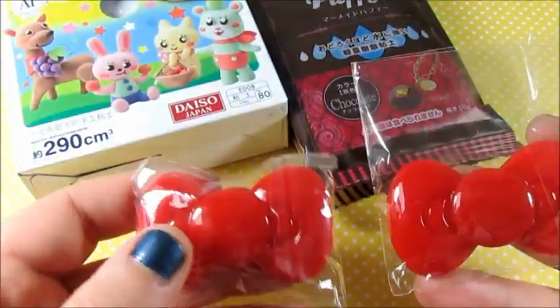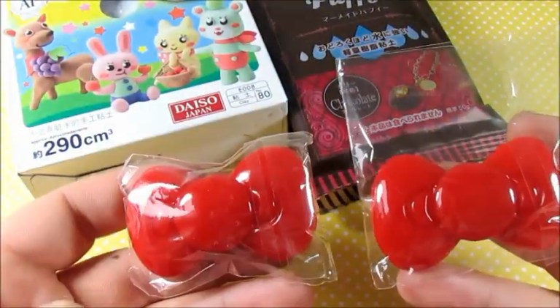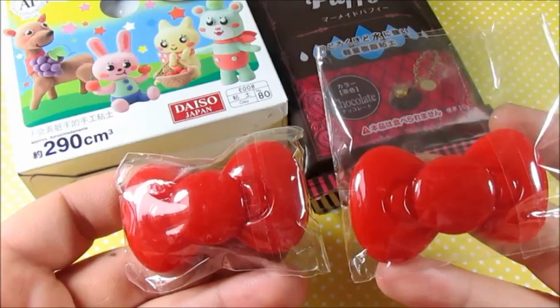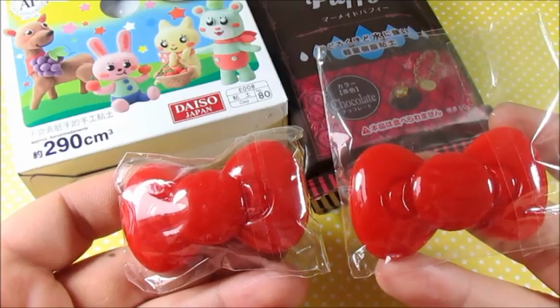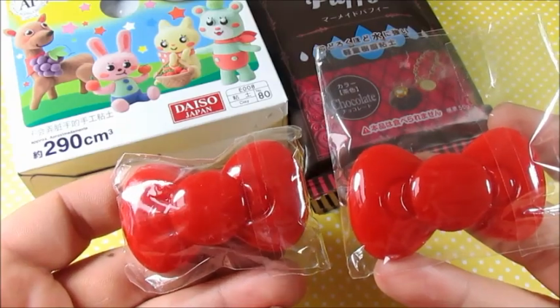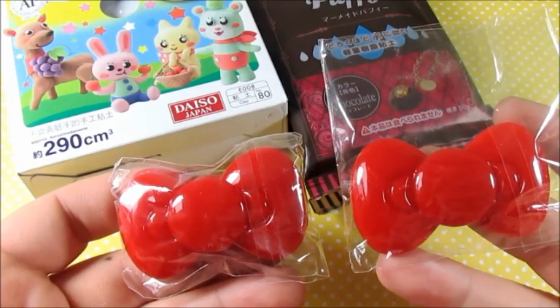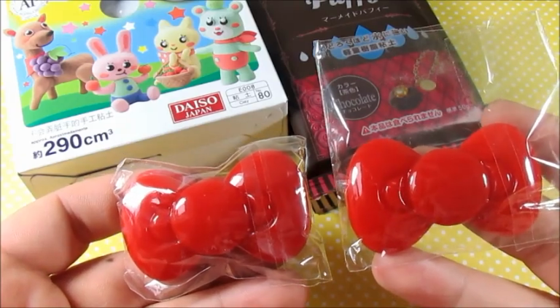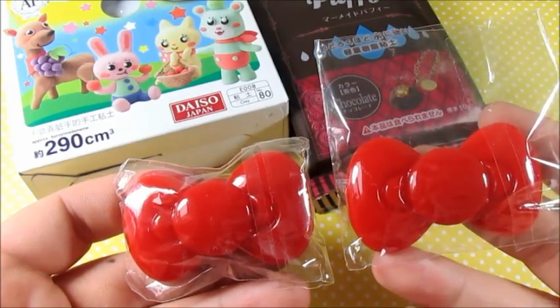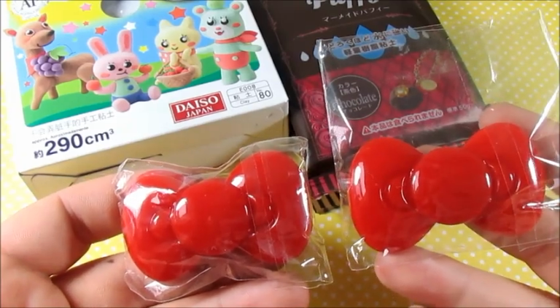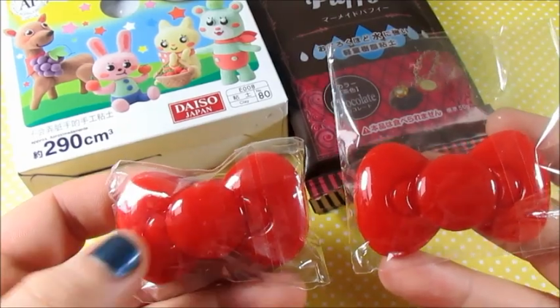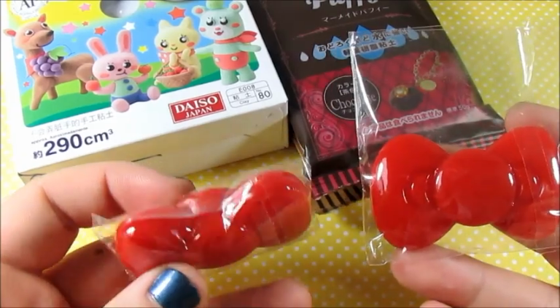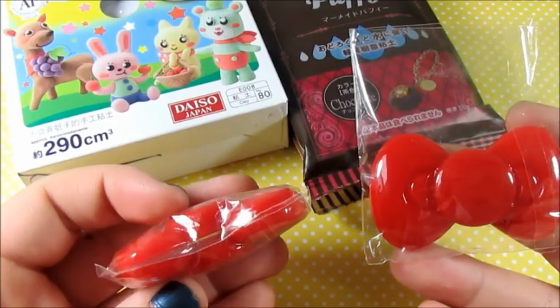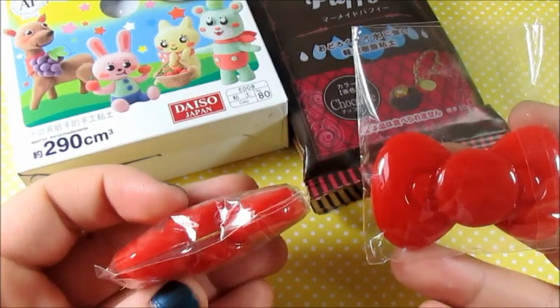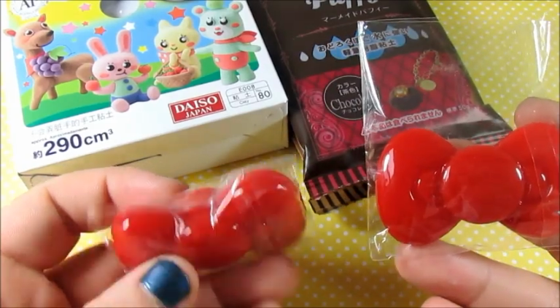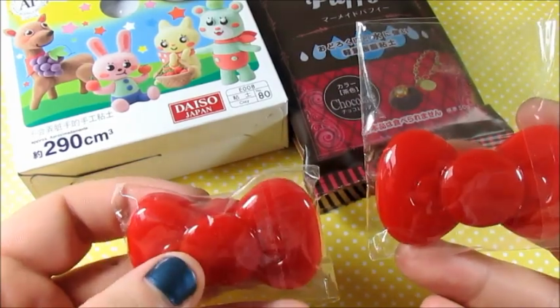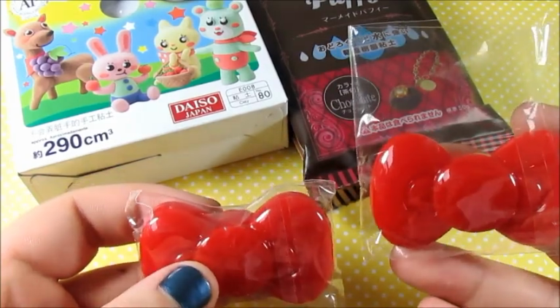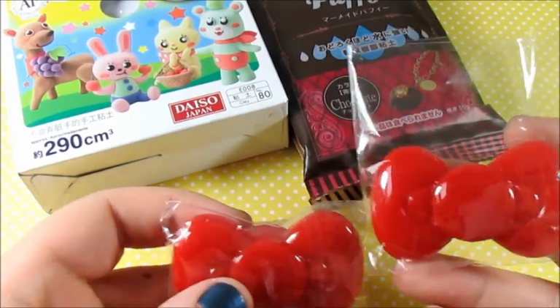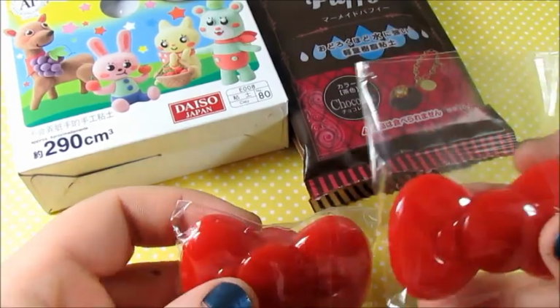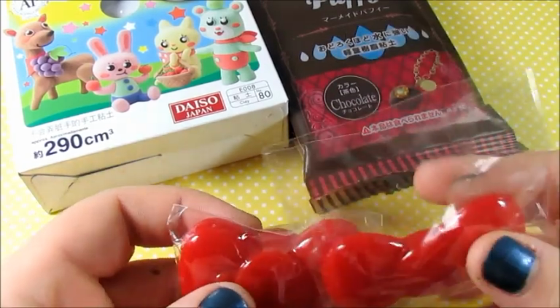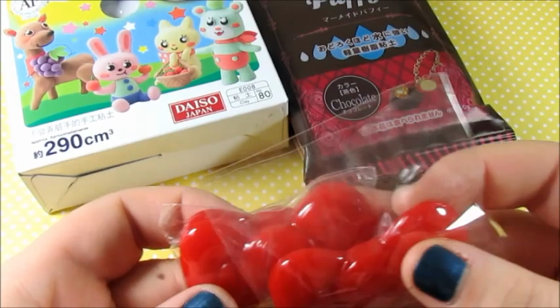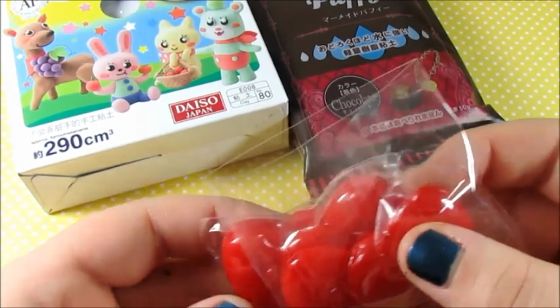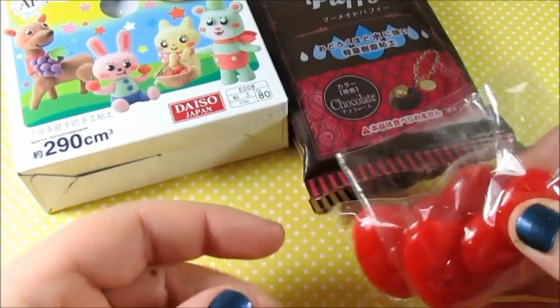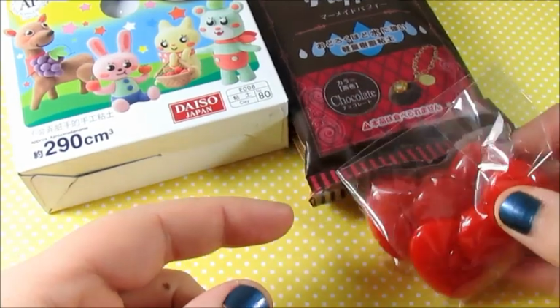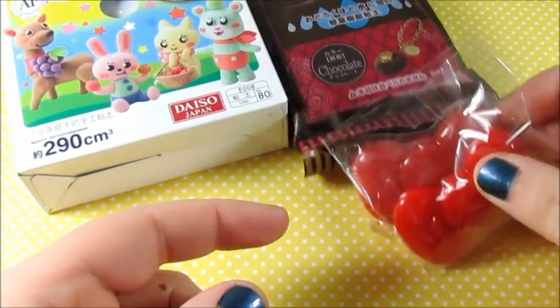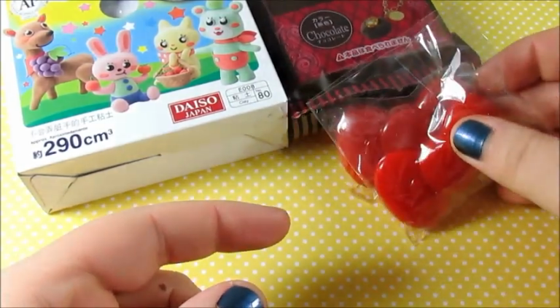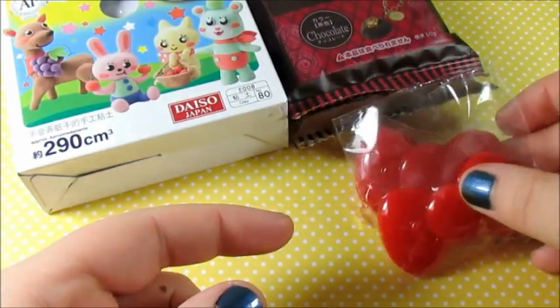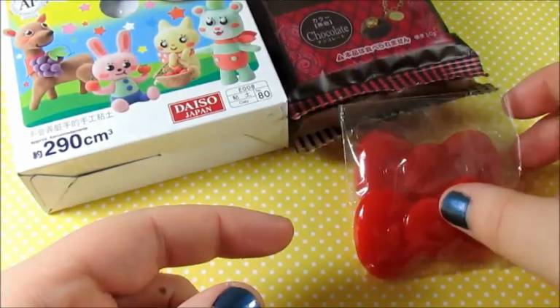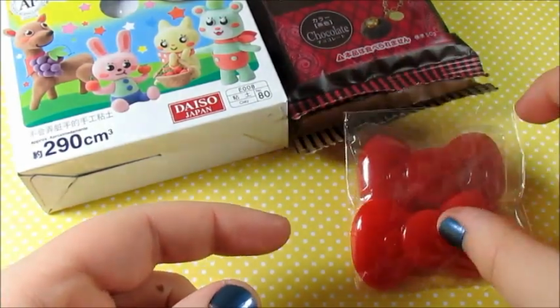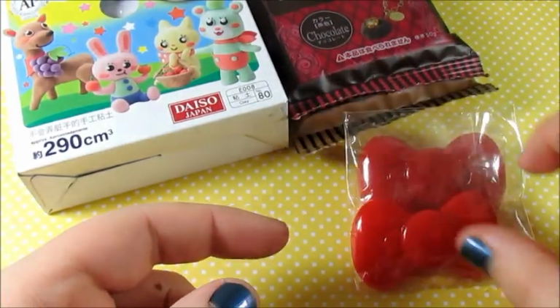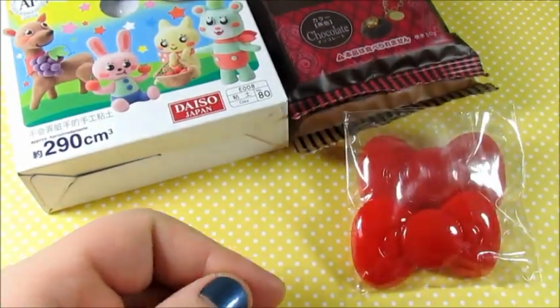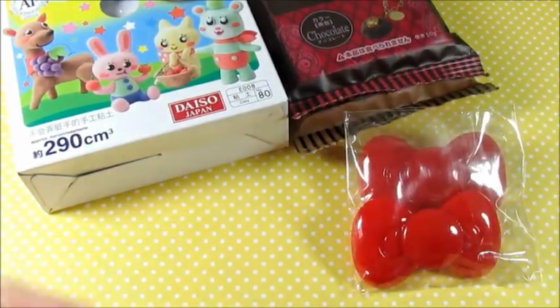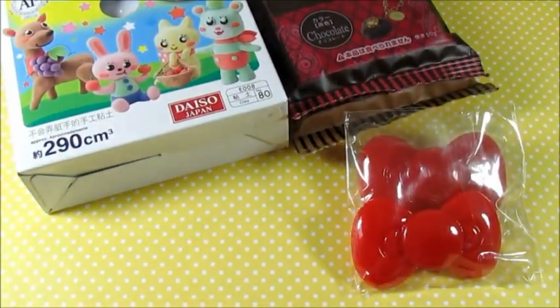The next things I'm offering you for this trade are these Cabochons. There's two in this pack and then there's one in this pack. I believe that's how many we said we were trading for, so yeah, there are those.